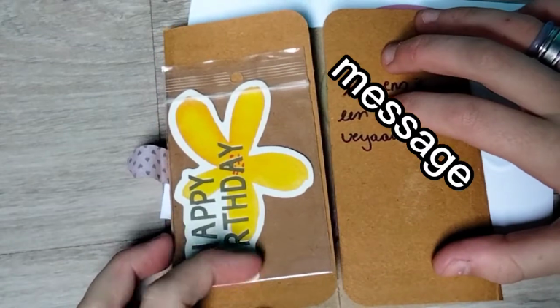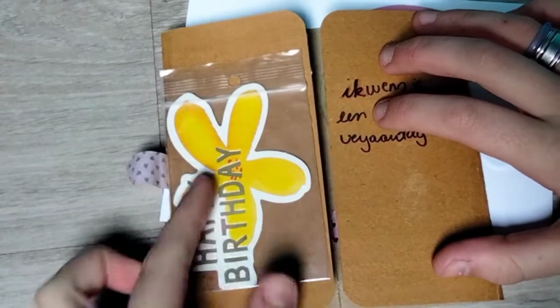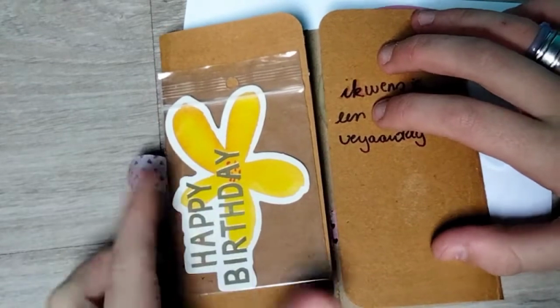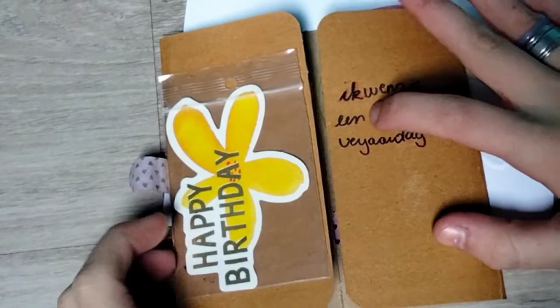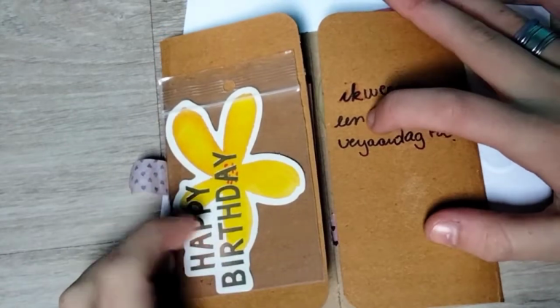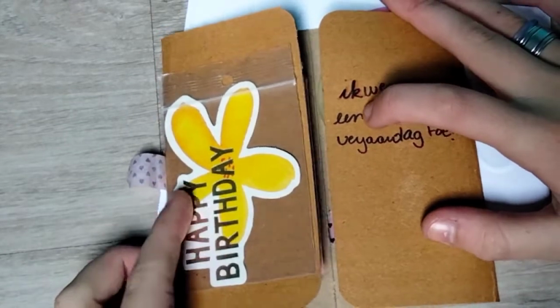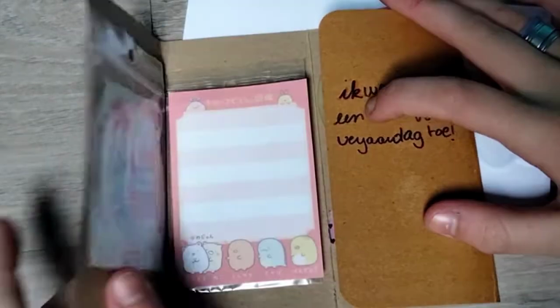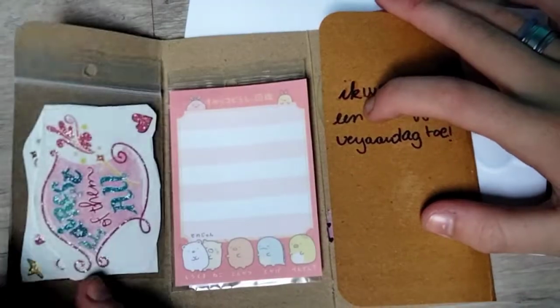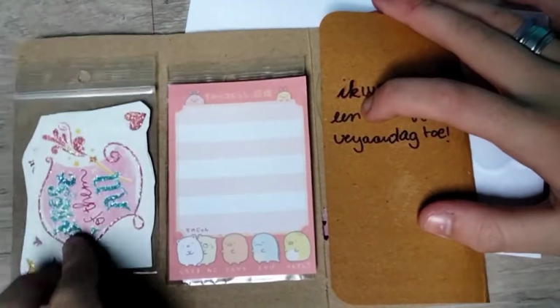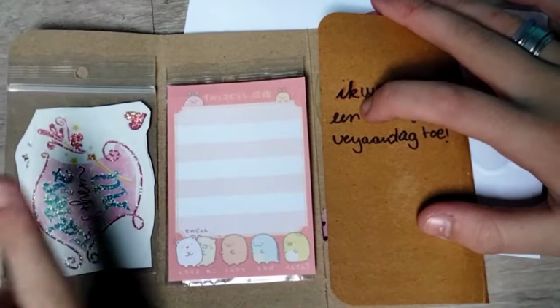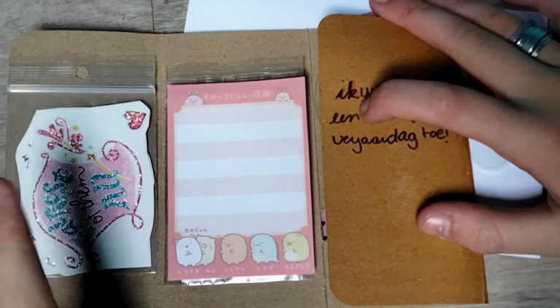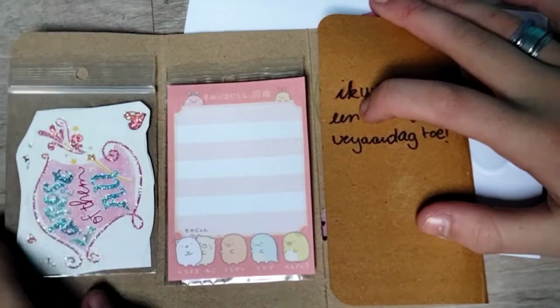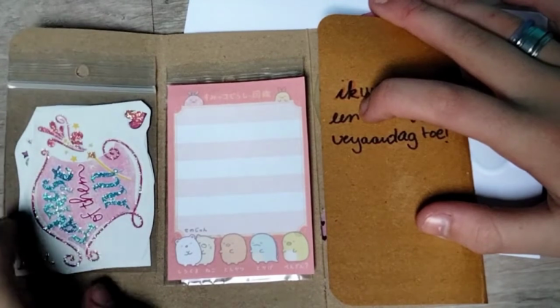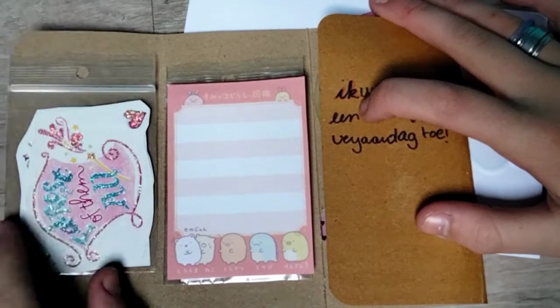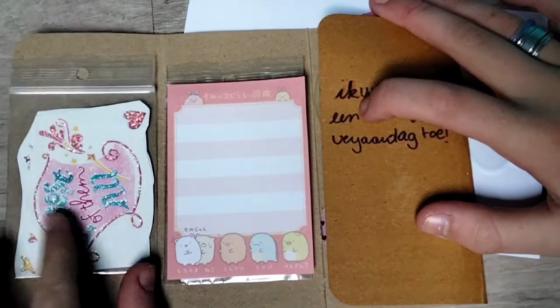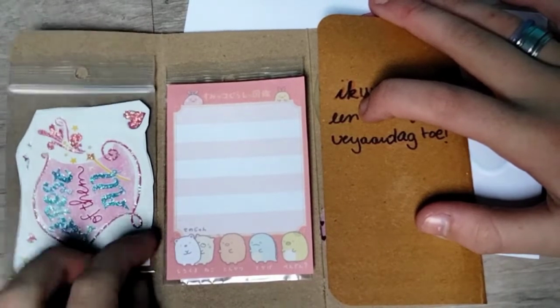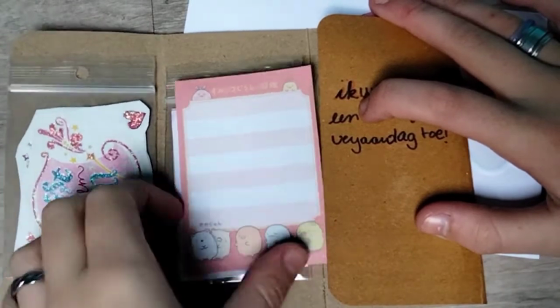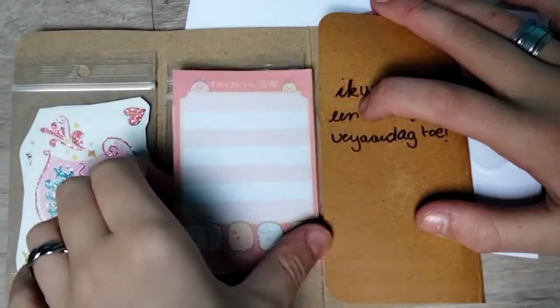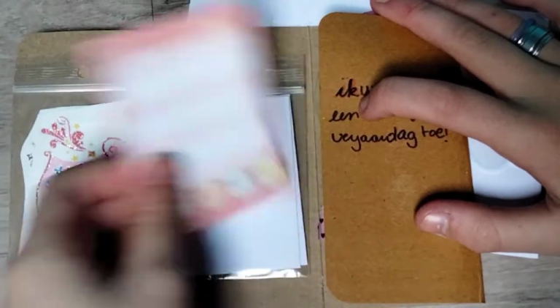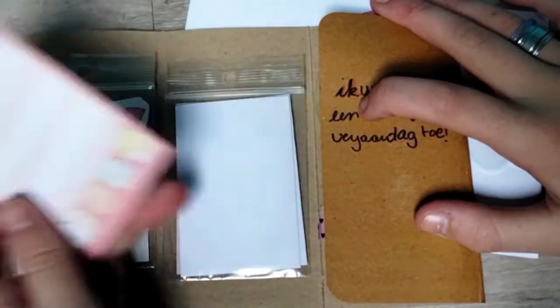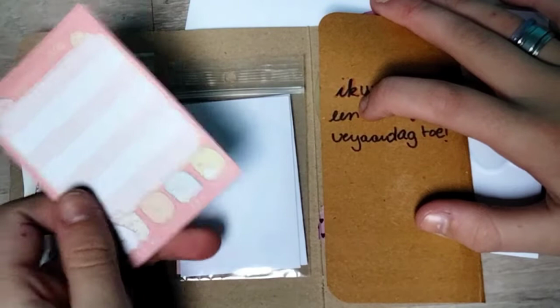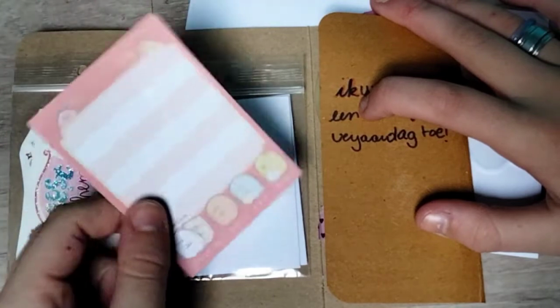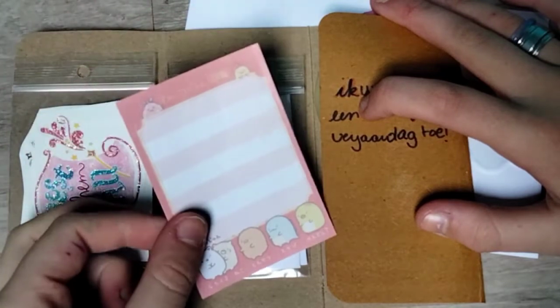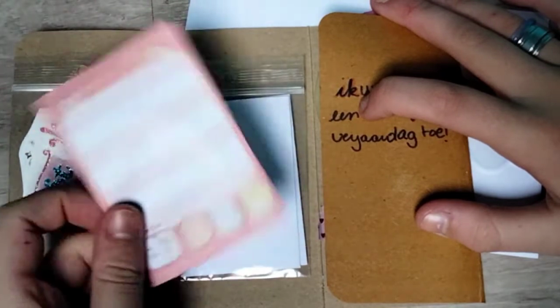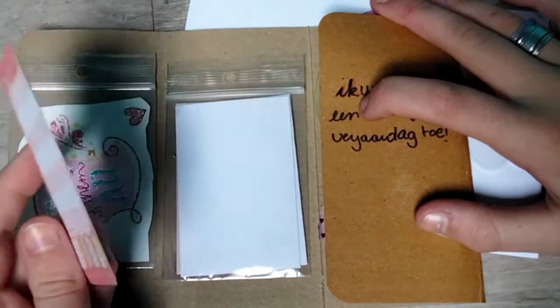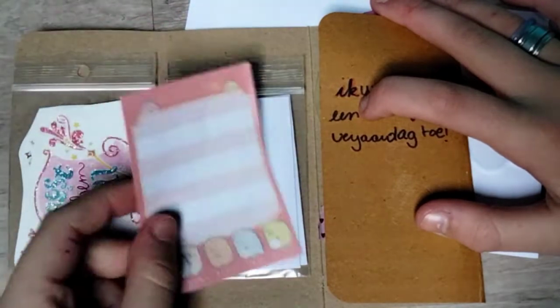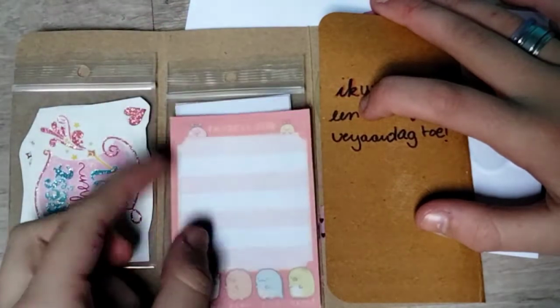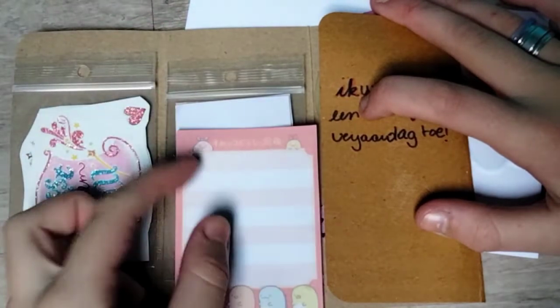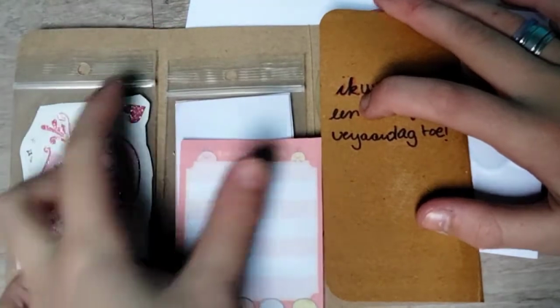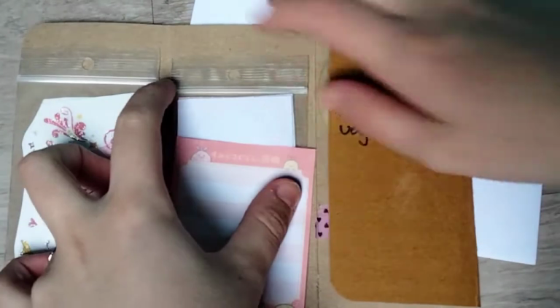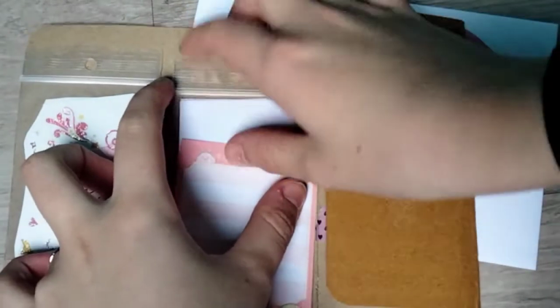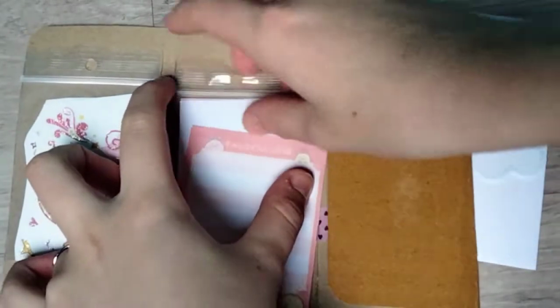A happy birthday sticker, then you have this side — these are some stickers, some memo notes, and another sticker that you can't quite see. Let me show you.